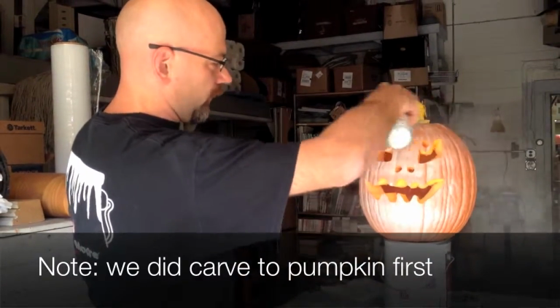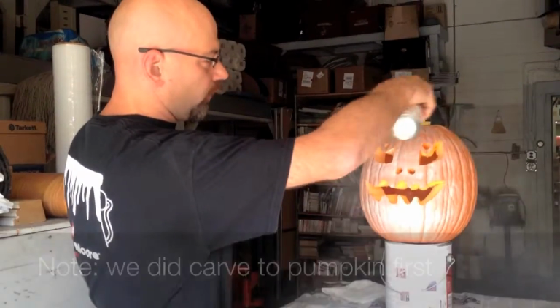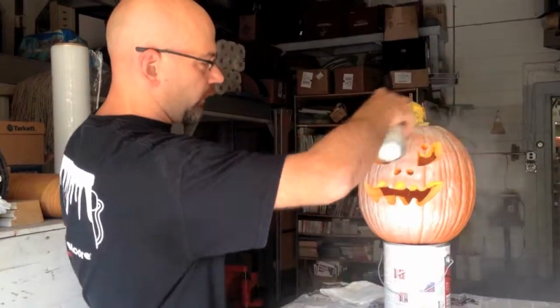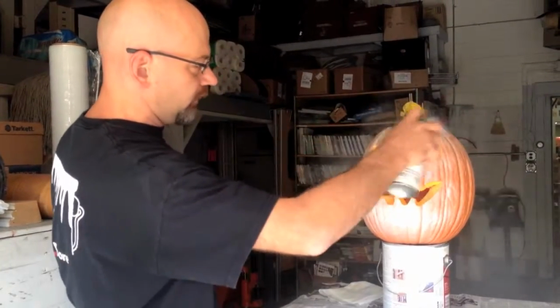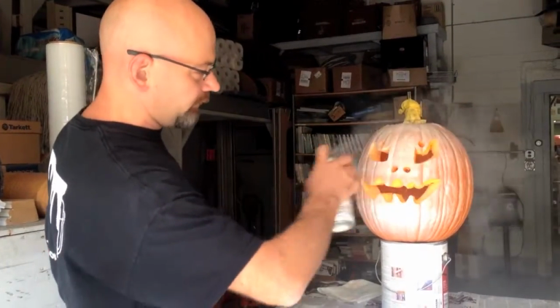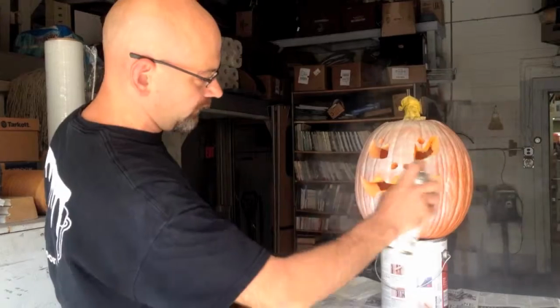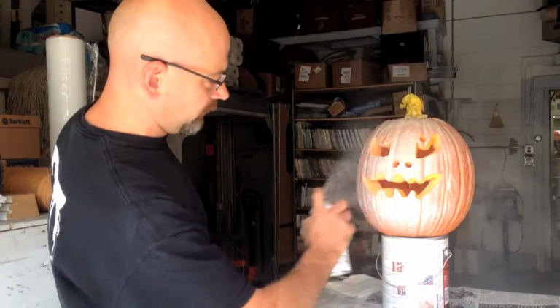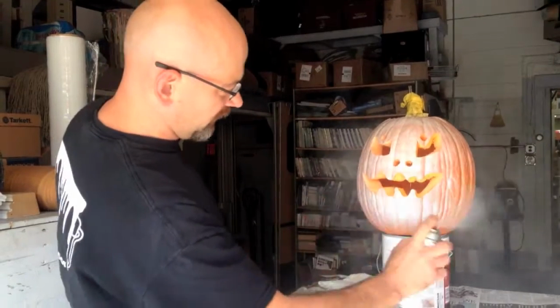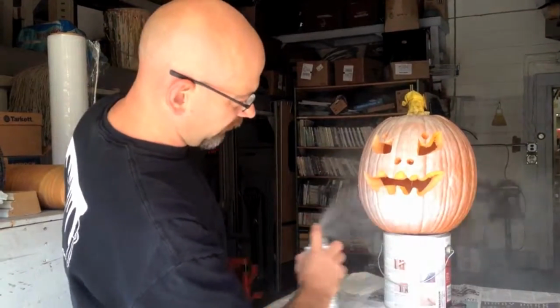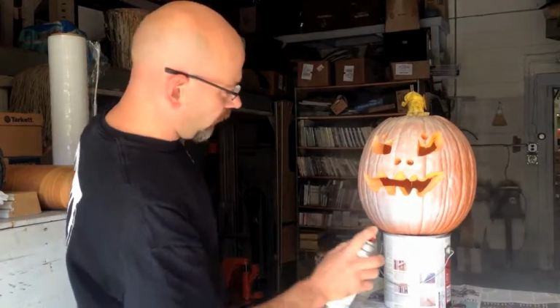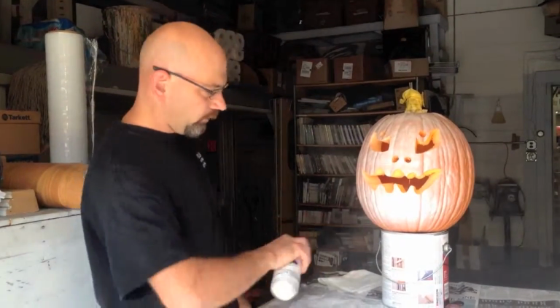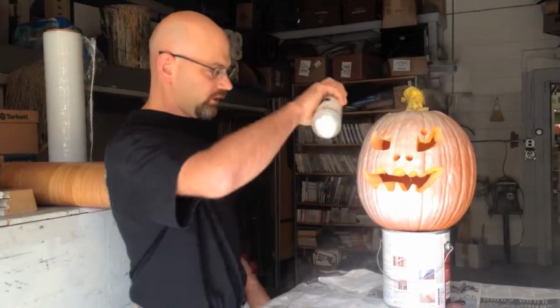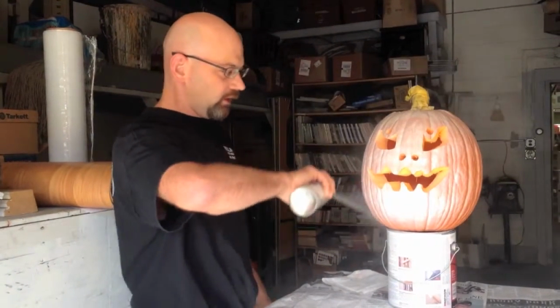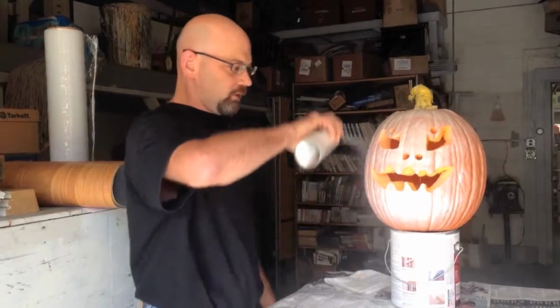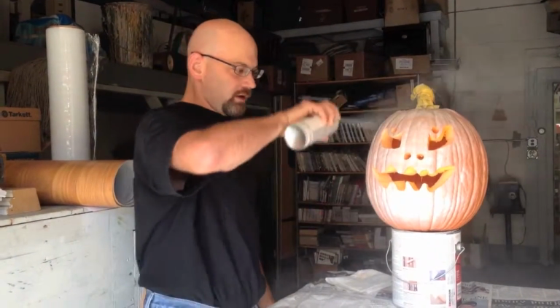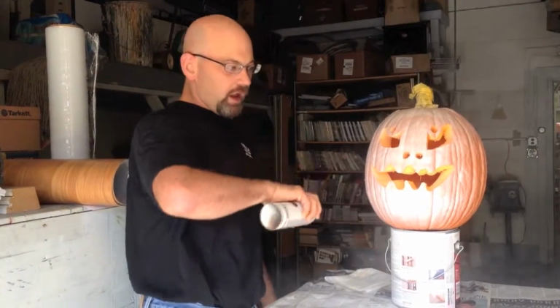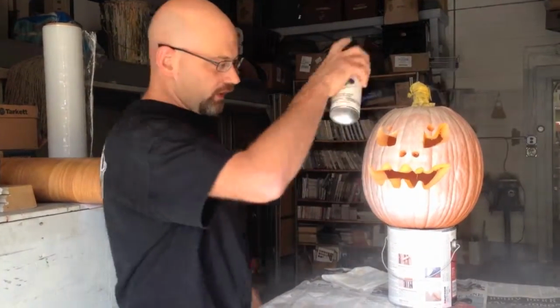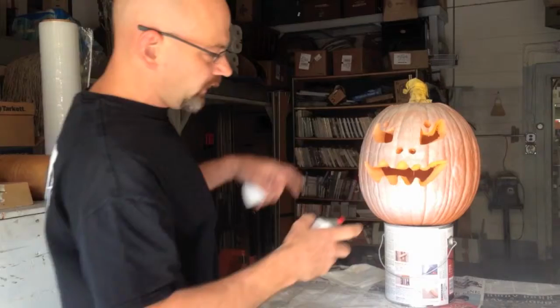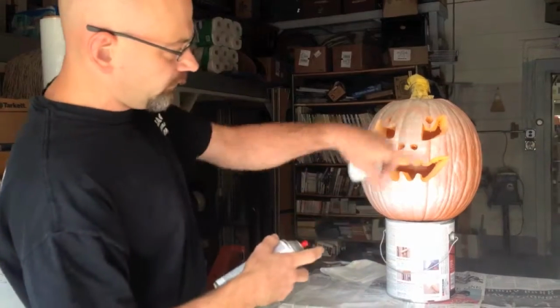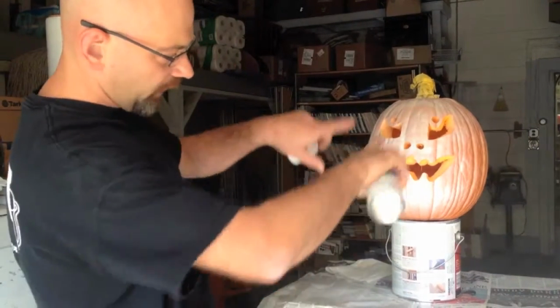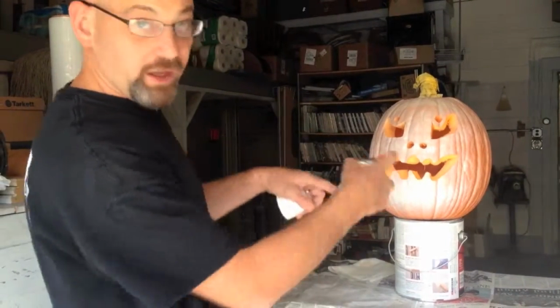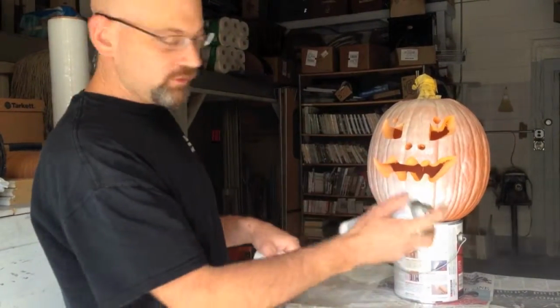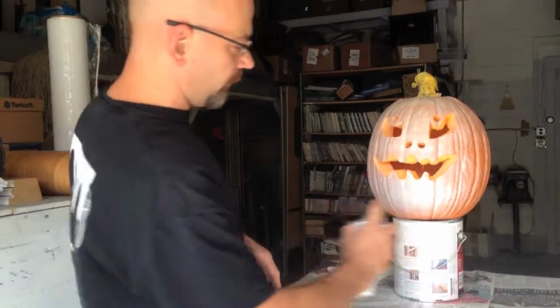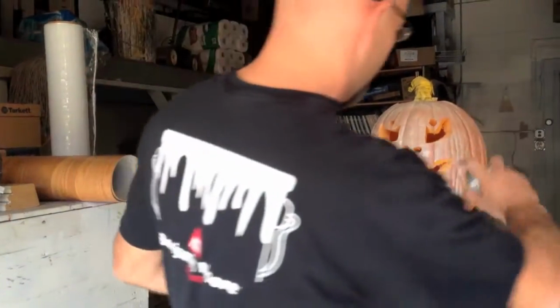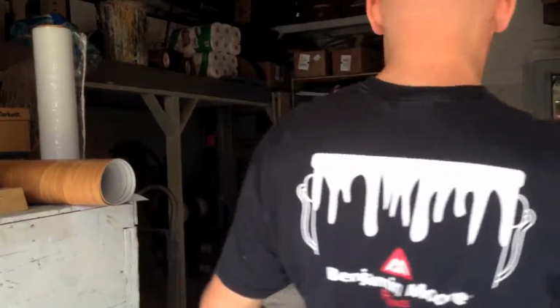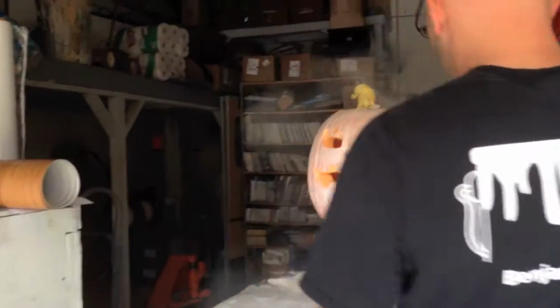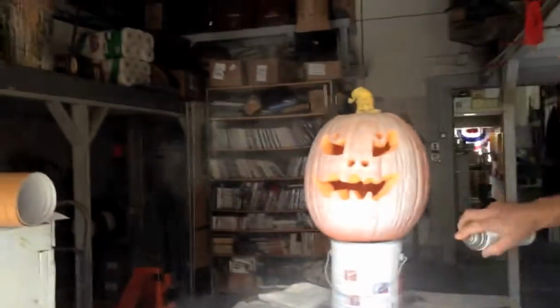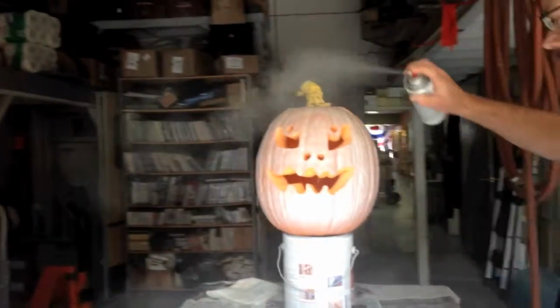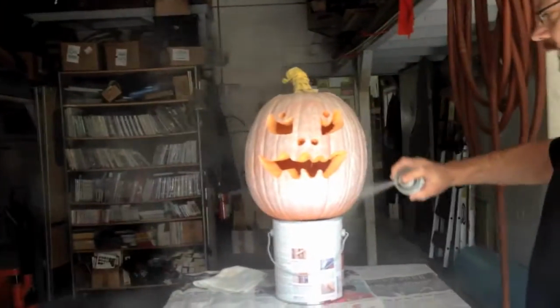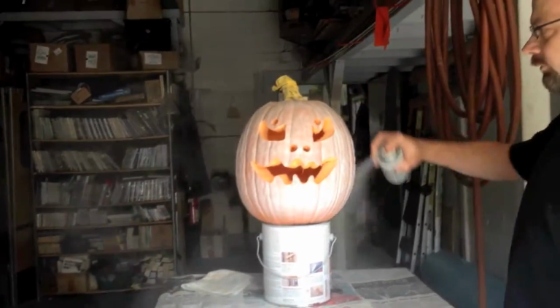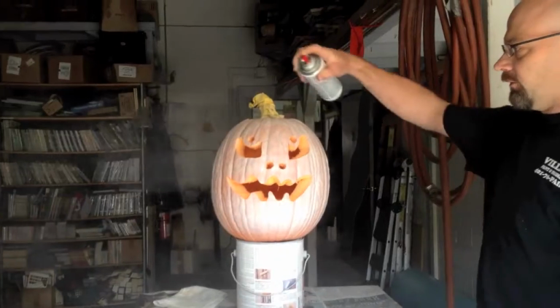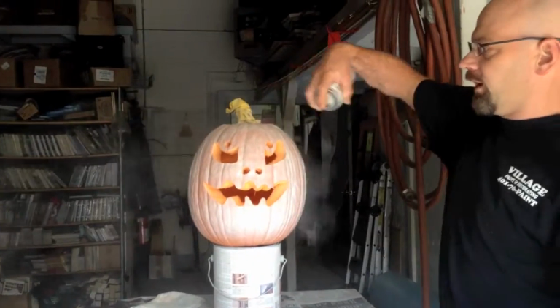We're not real worried about what gets into the eye sockets because they're kind of wet. I don't think it's going to stay long anyway. And then if it really bothers us, we can actually just take a knife and touch up the orange inside there so it'll be a nice contrast.